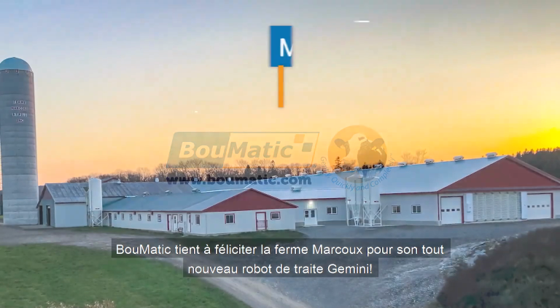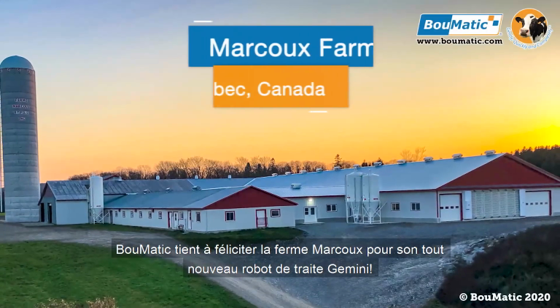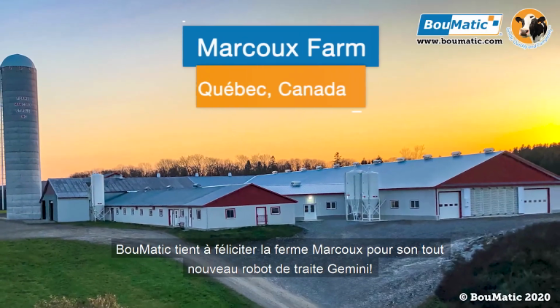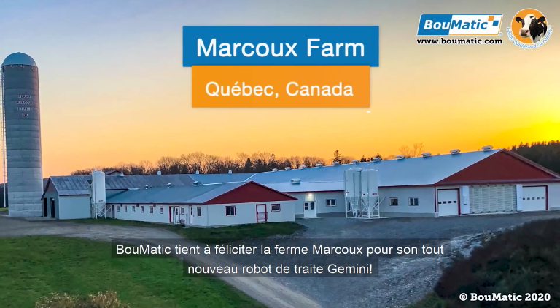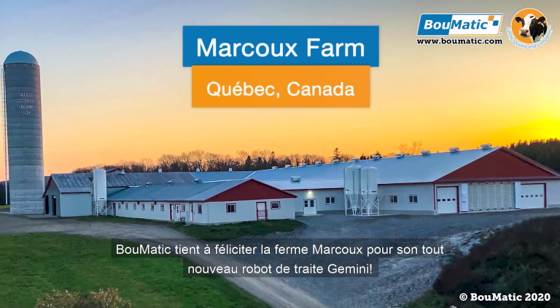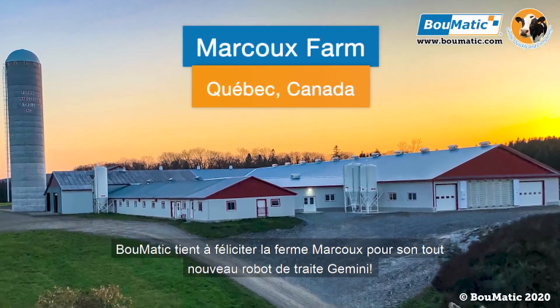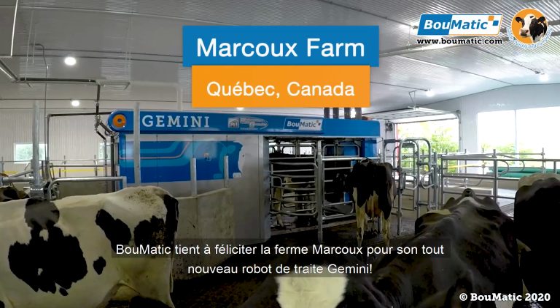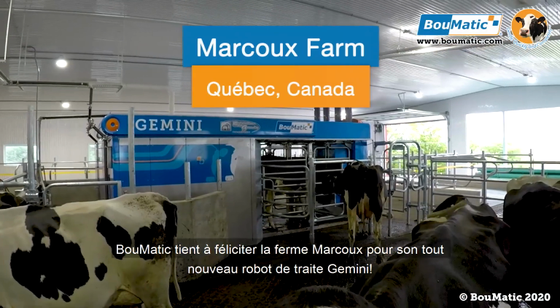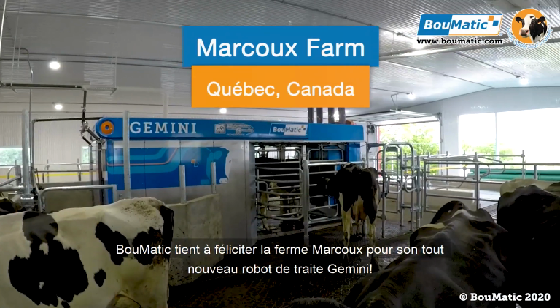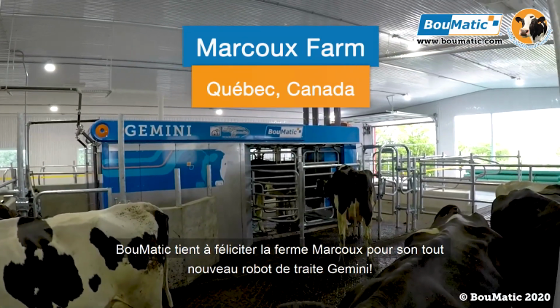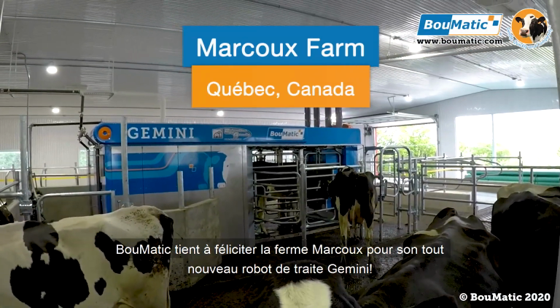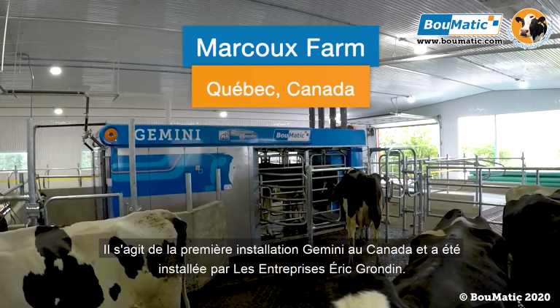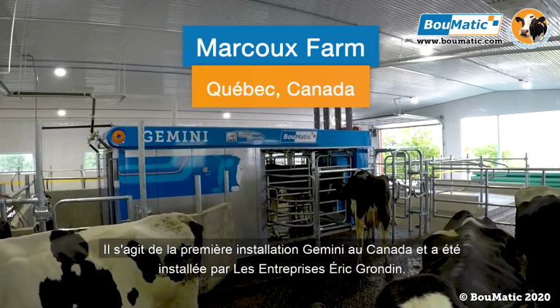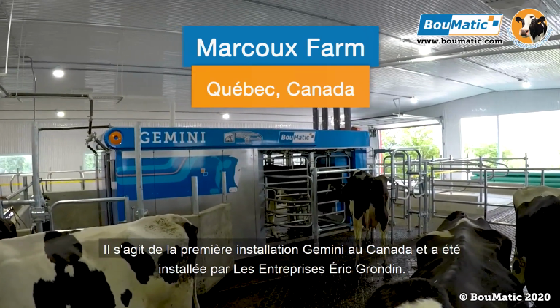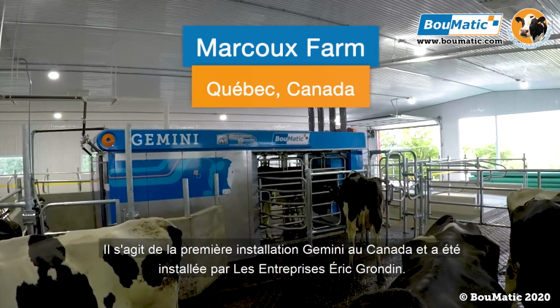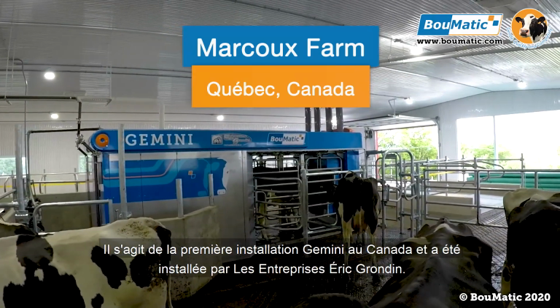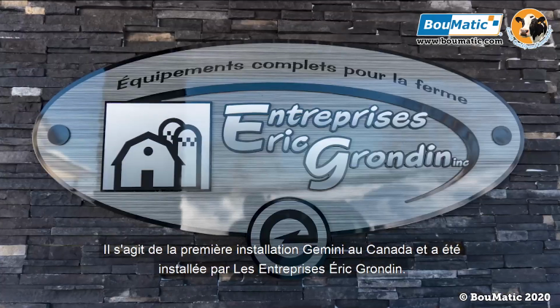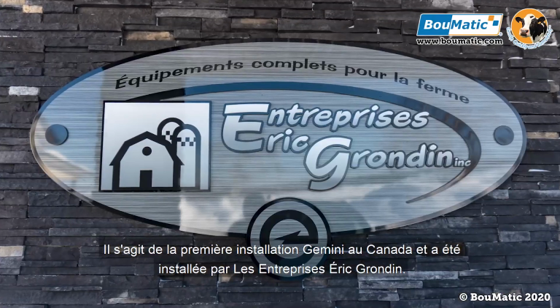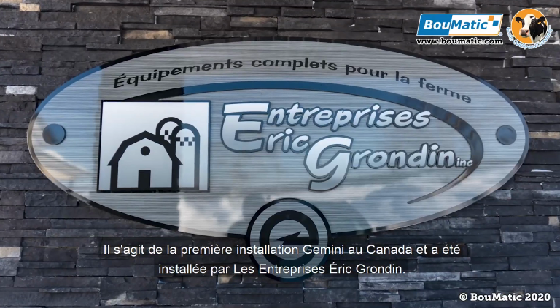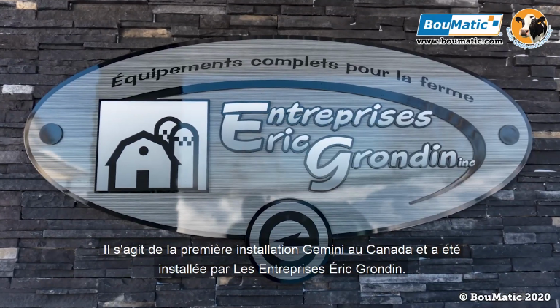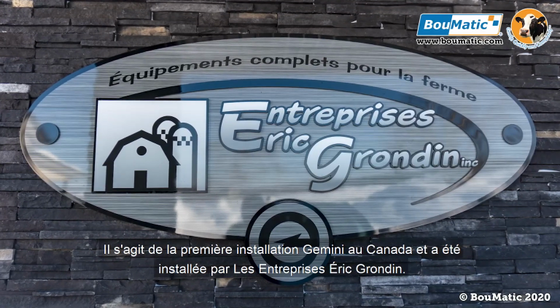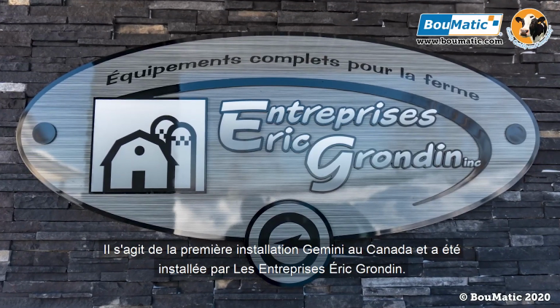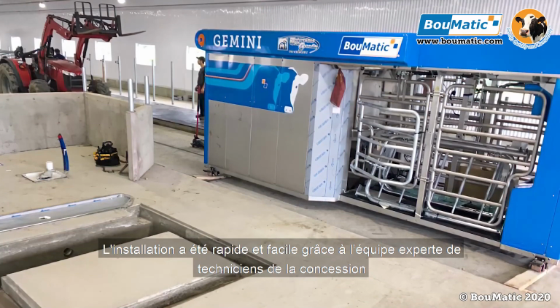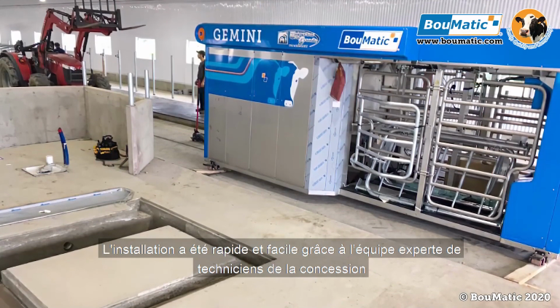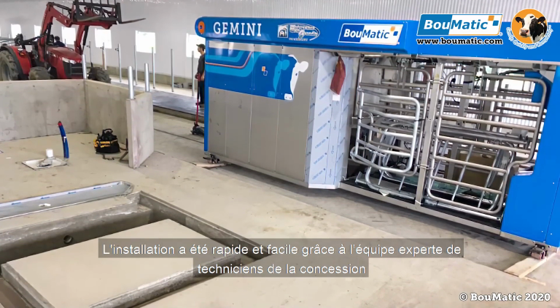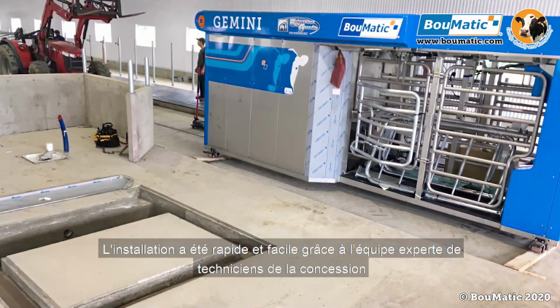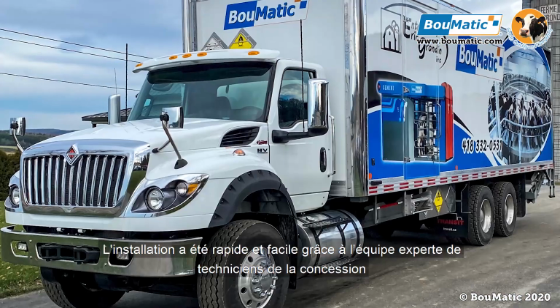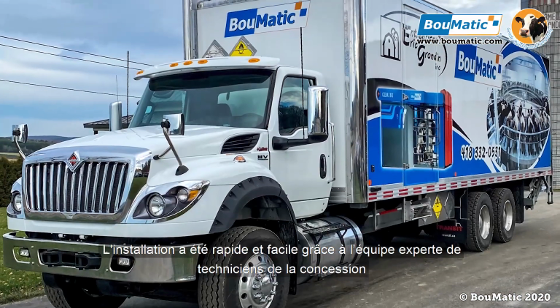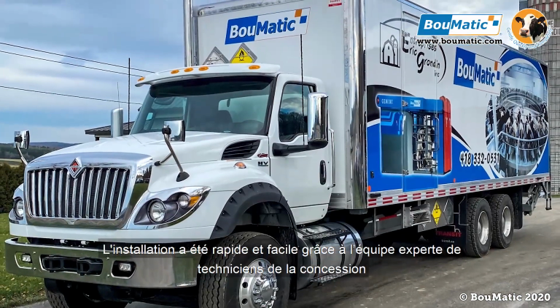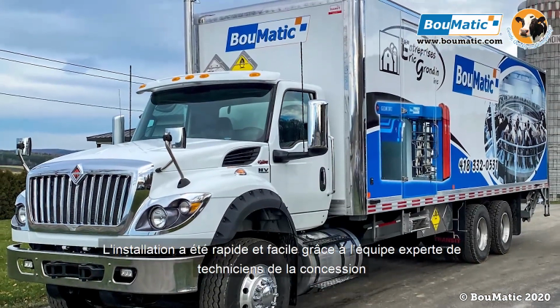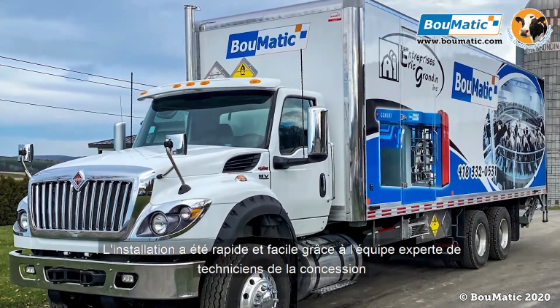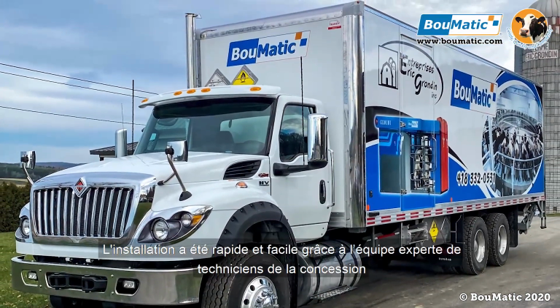Bomatic would like to congratulate Markrew Farm on their brand new Gemini milking robot. This is the first Gemini installation in Canada and was installed by Eric Grandin Enterprises. The installation was quick and smooth thanks to the expert team of technicians at the dealership.